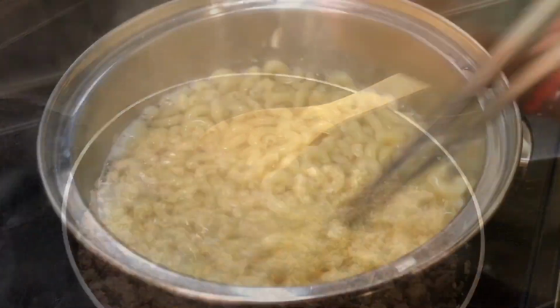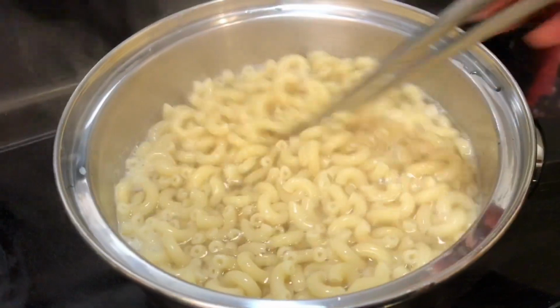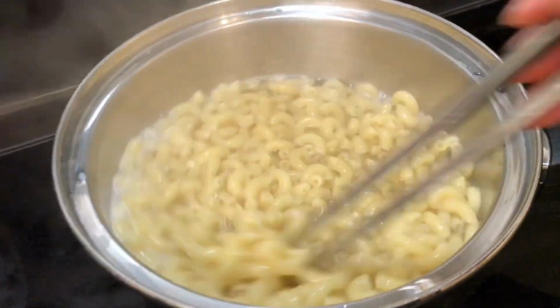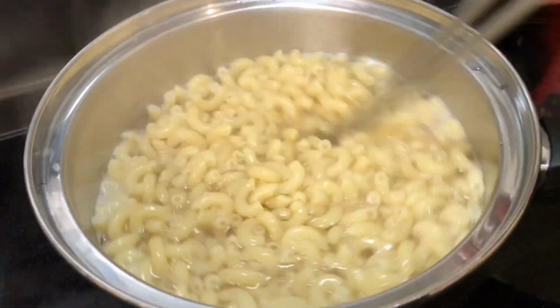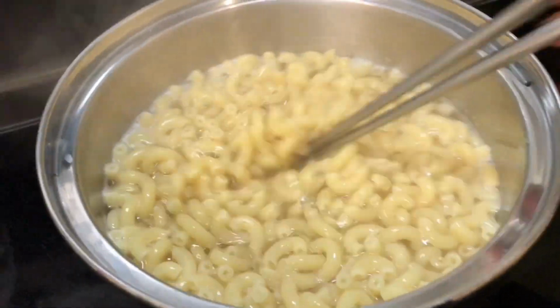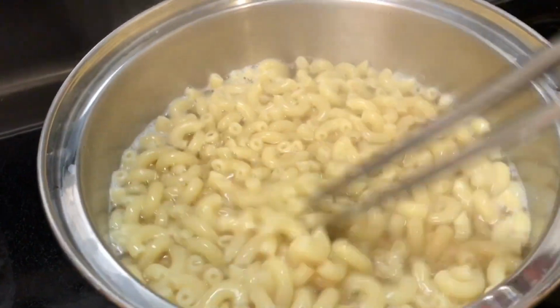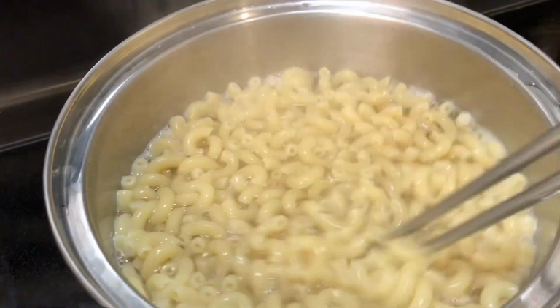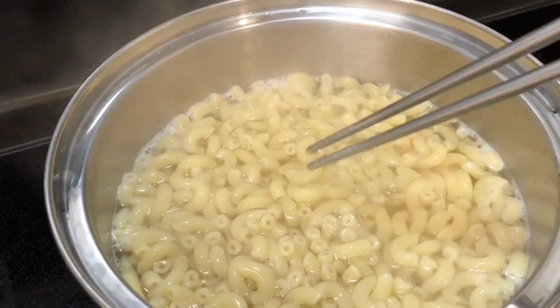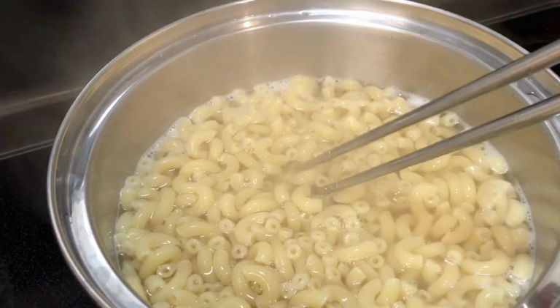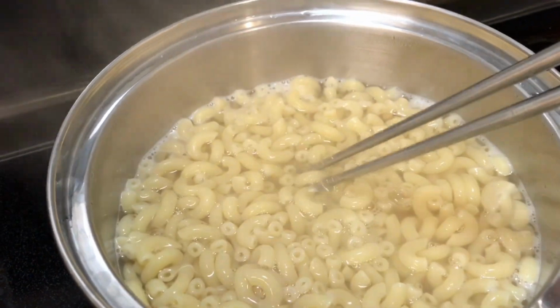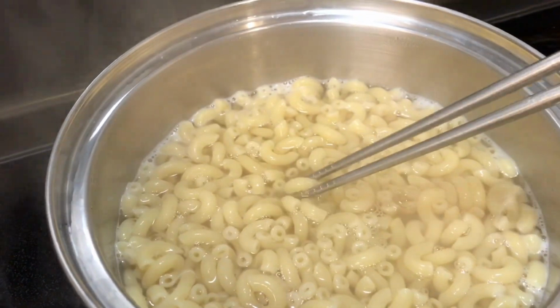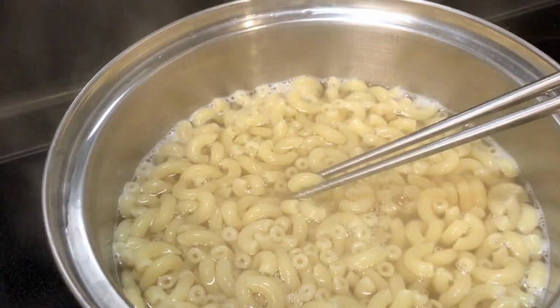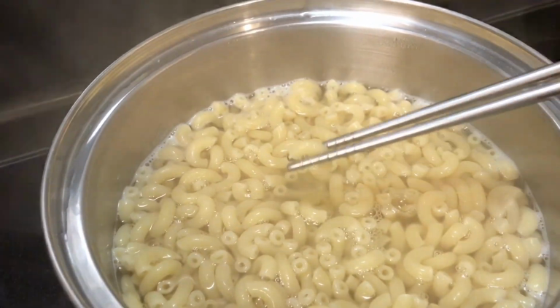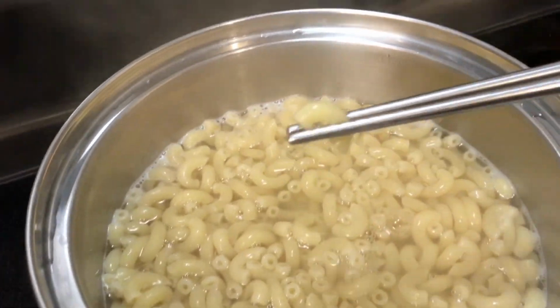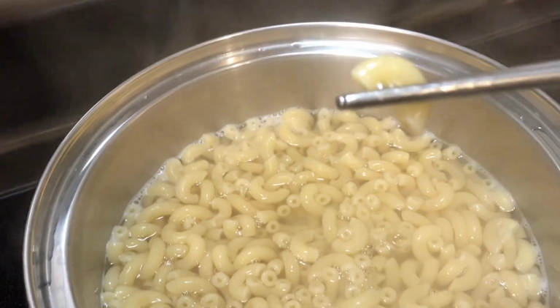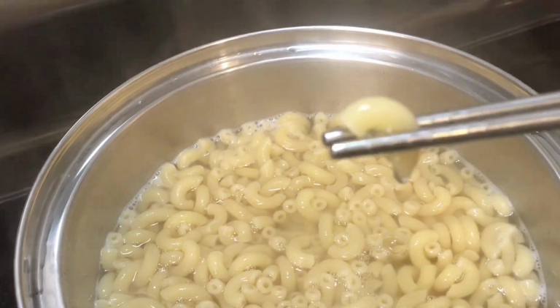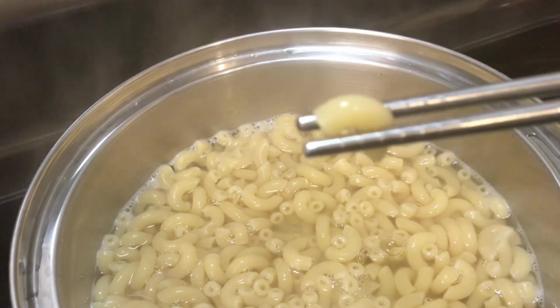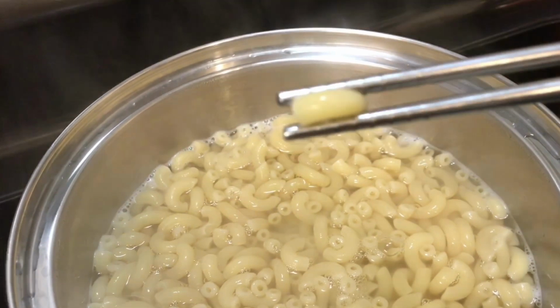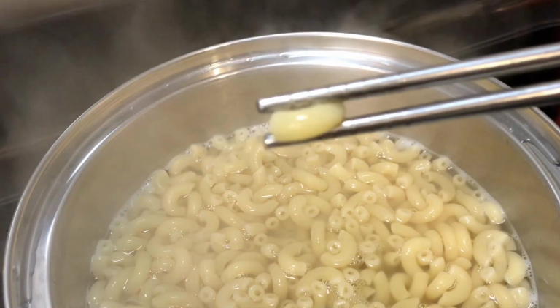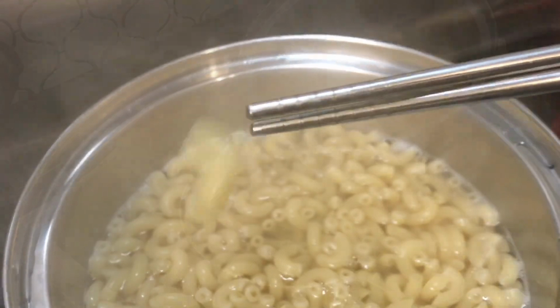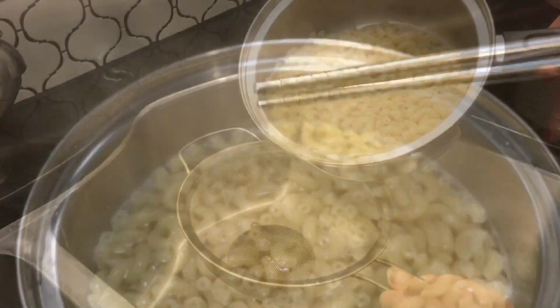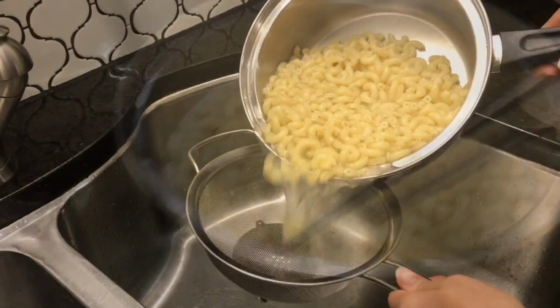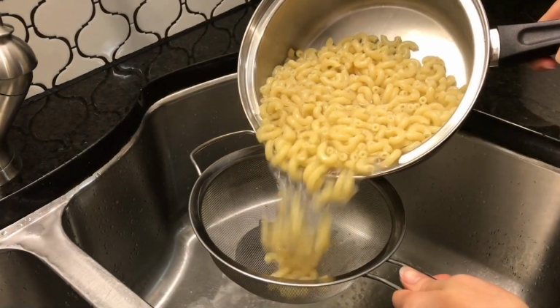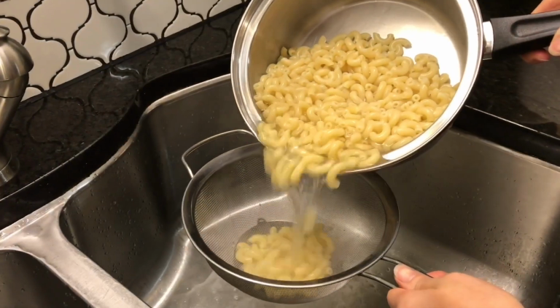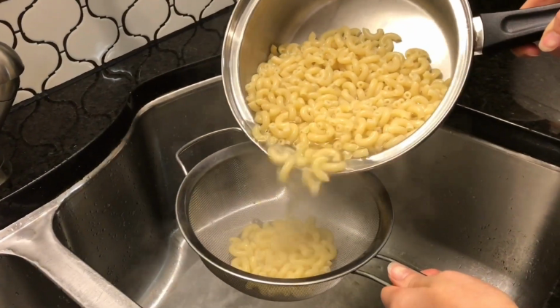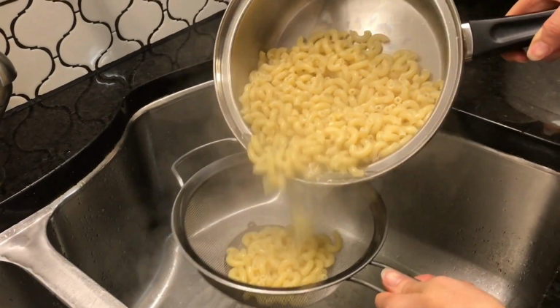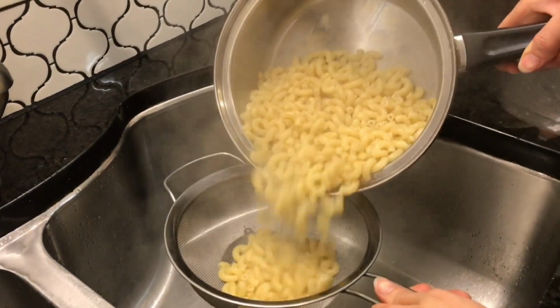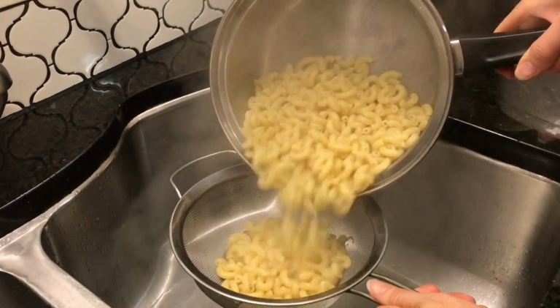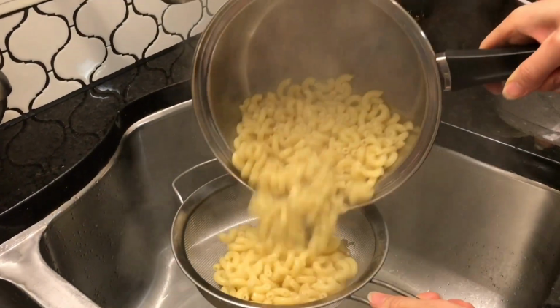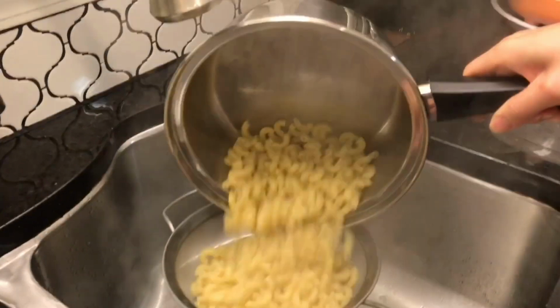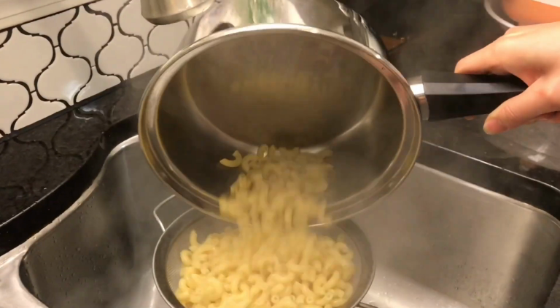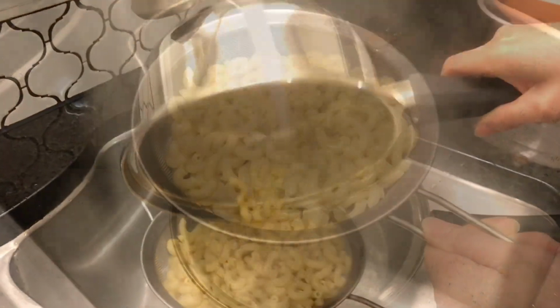Now check the noodles. Drain them and wash with cold water.